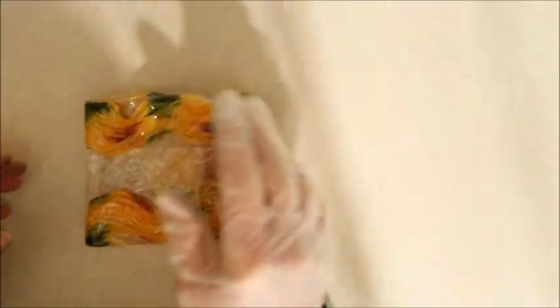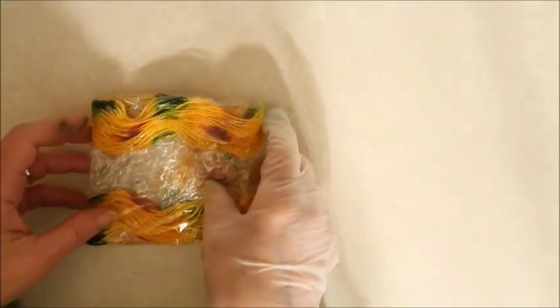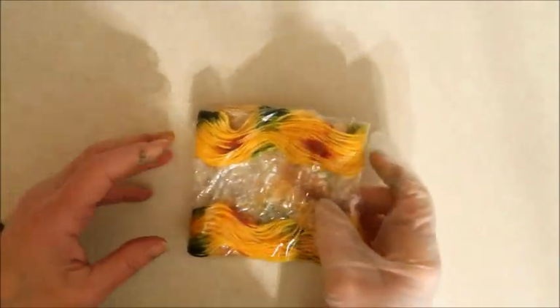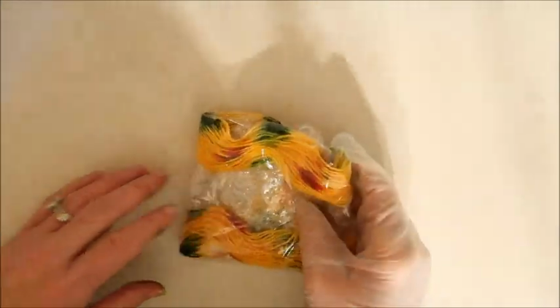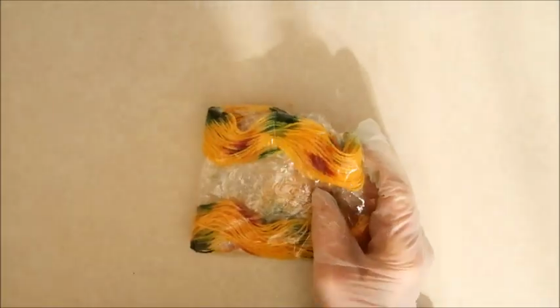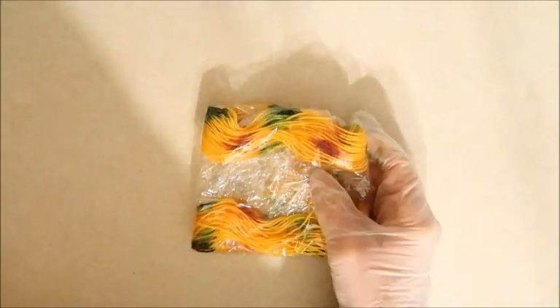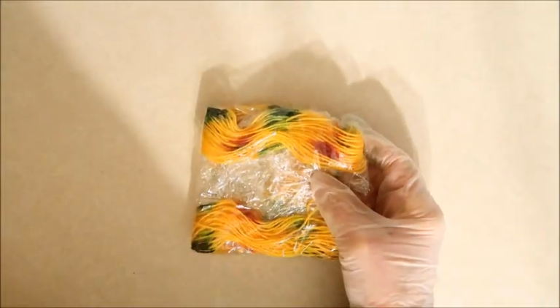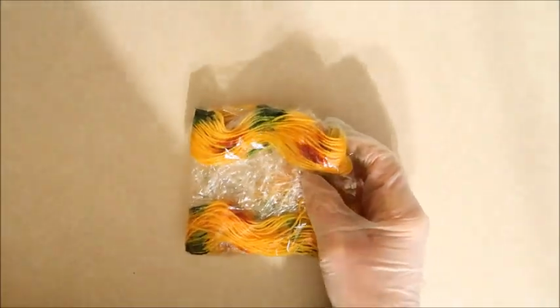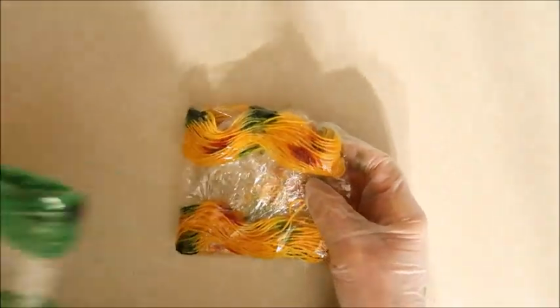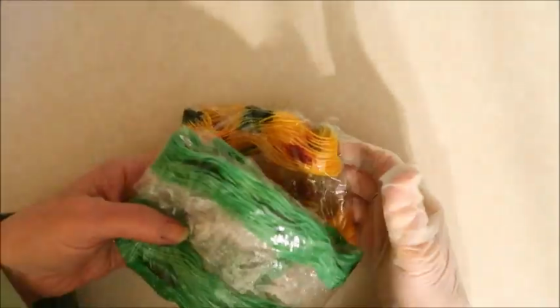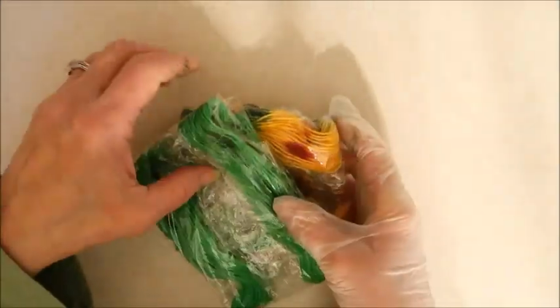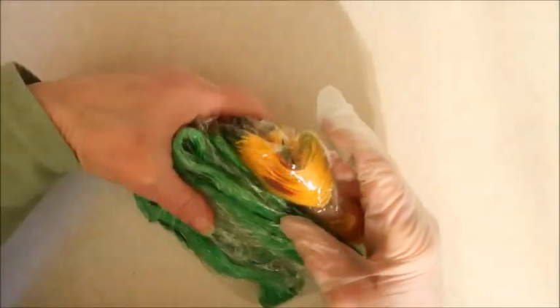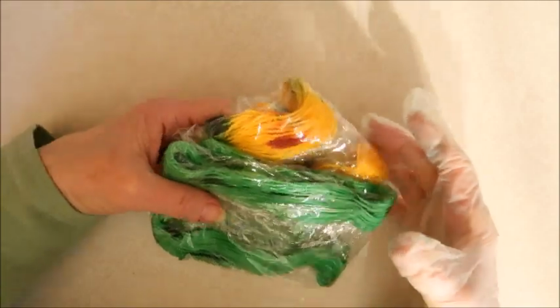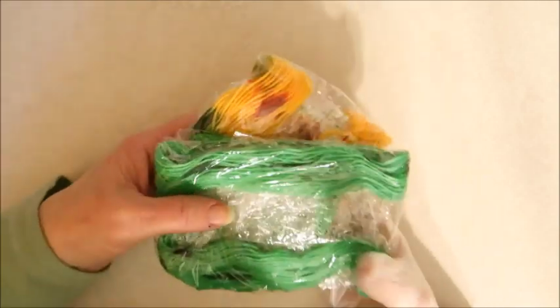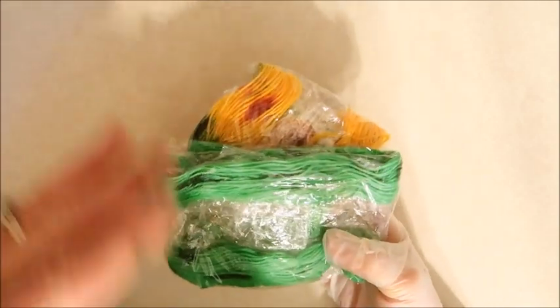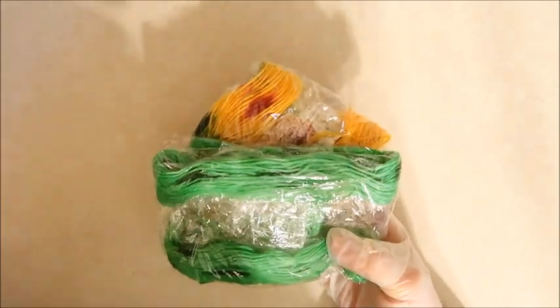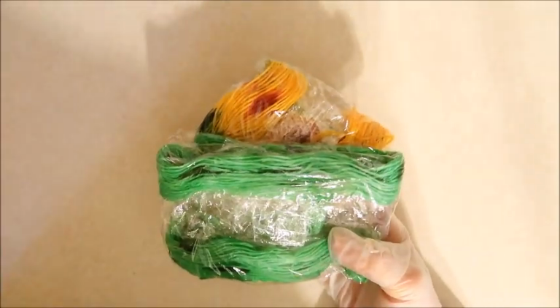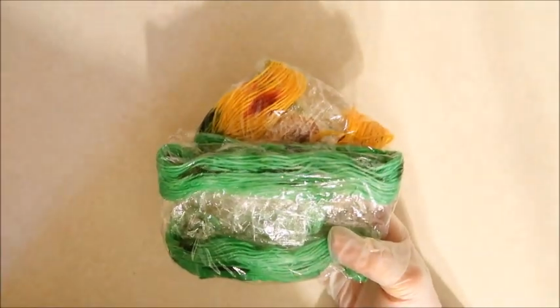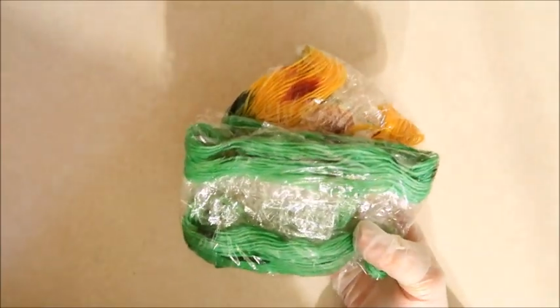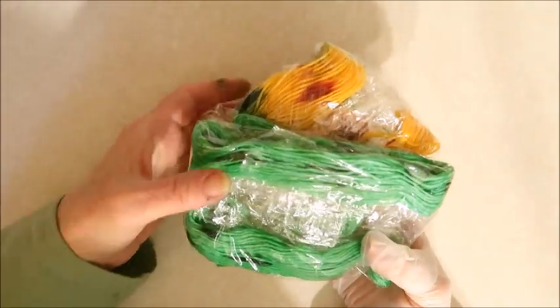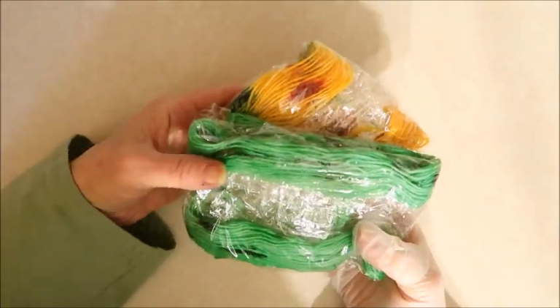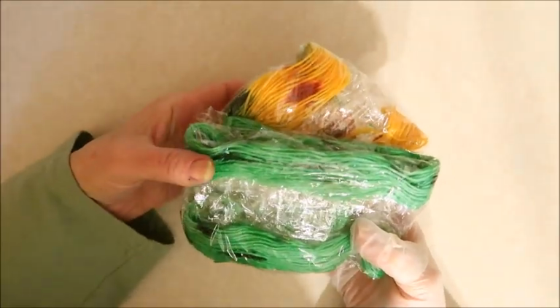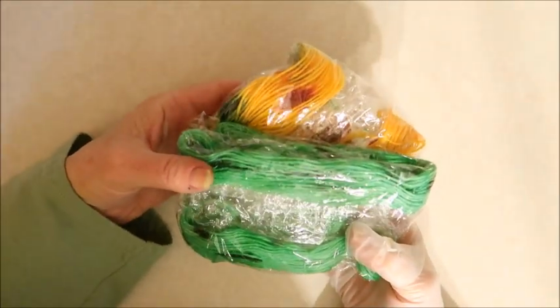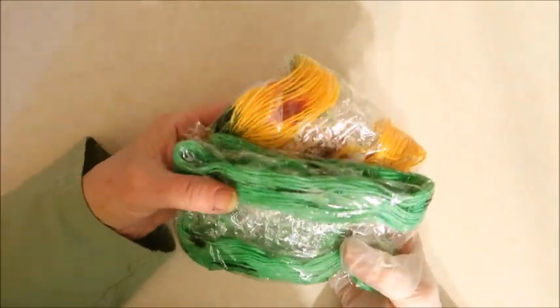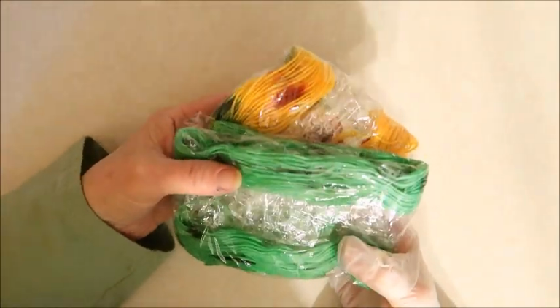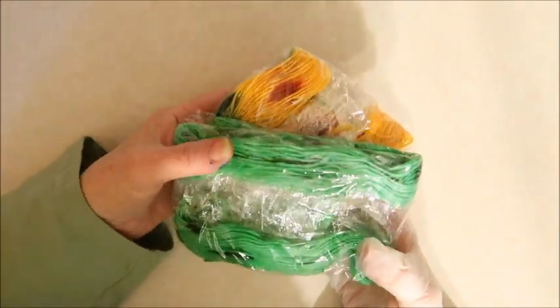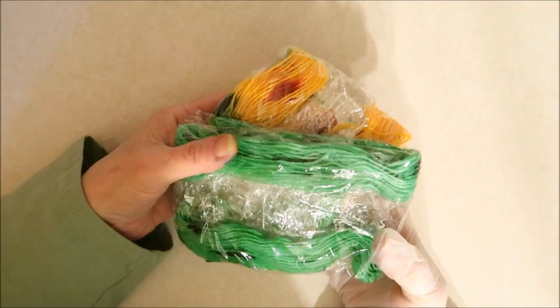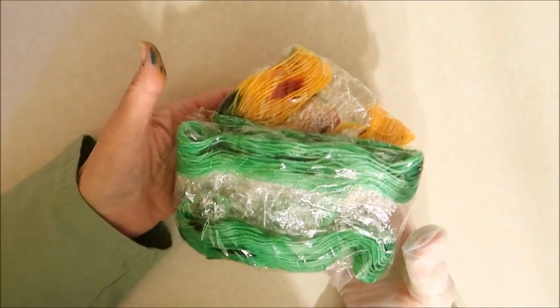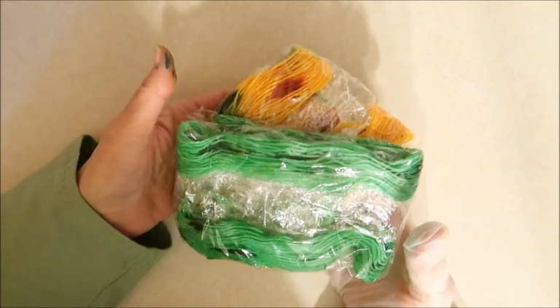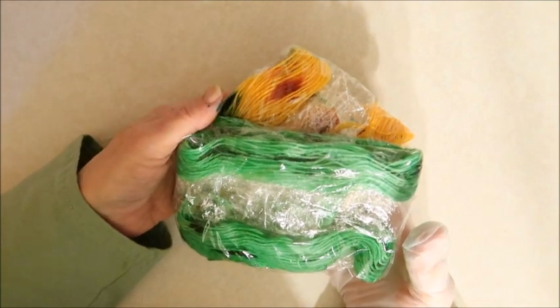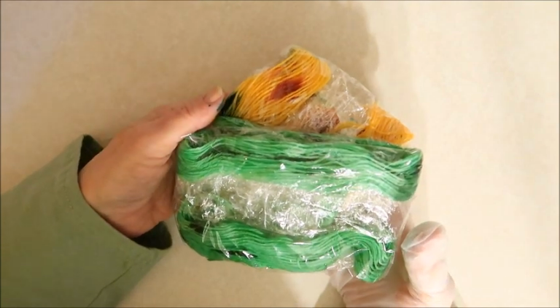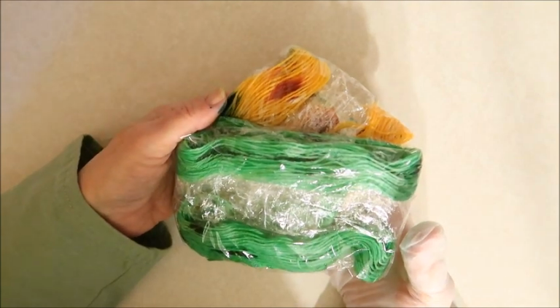Now I'm going to take these three skeins of yarn and microwave them as well. I'm not going to show that process because you've seen it already. So stick around to the end and I will show you what the finished yarns look like.